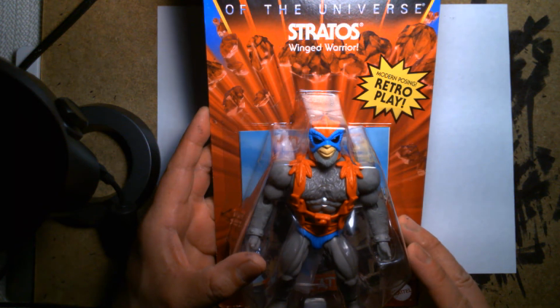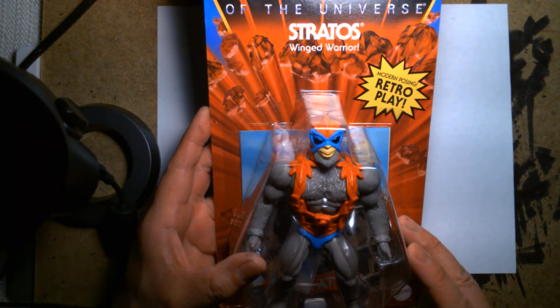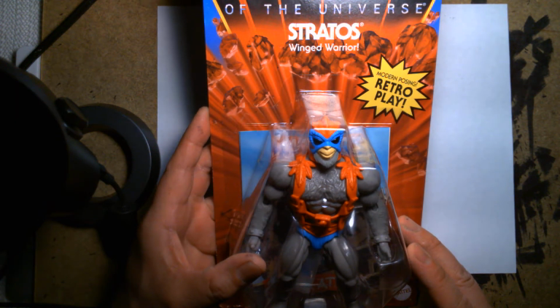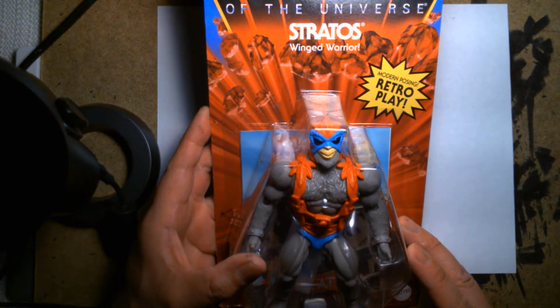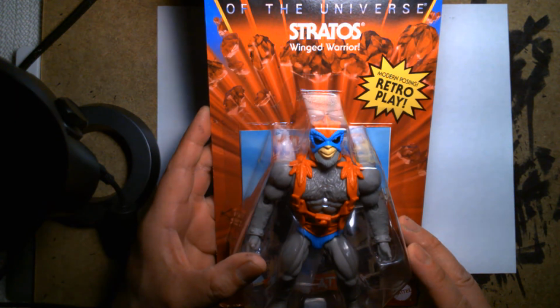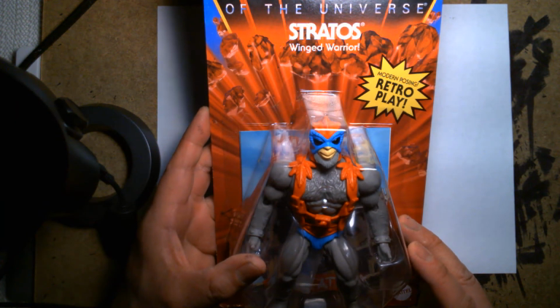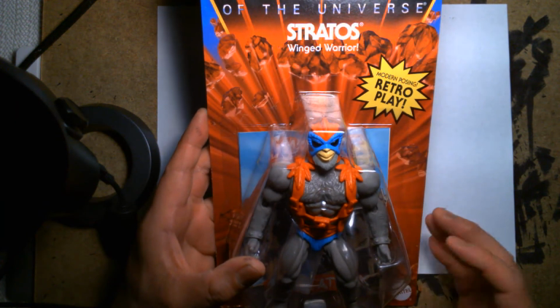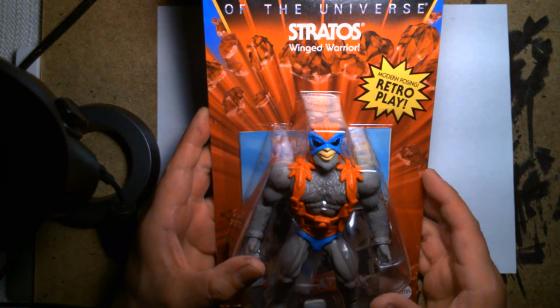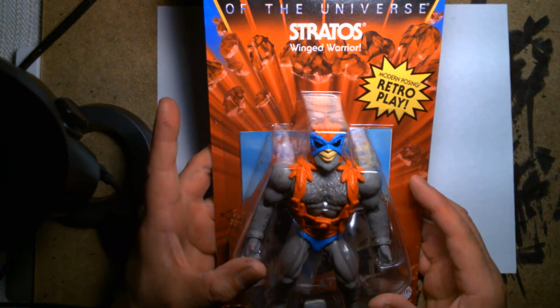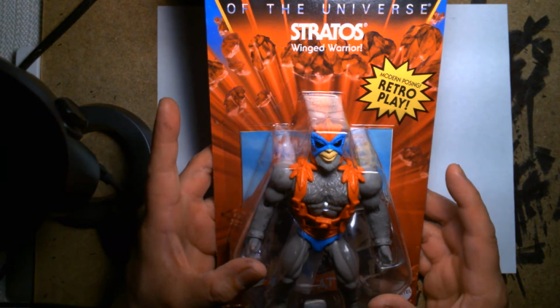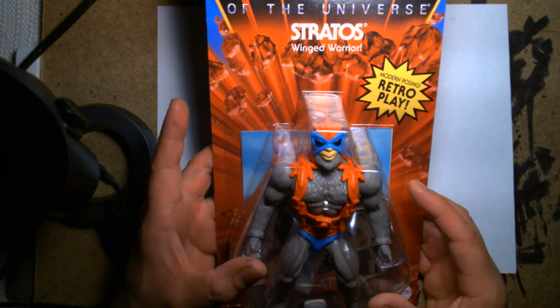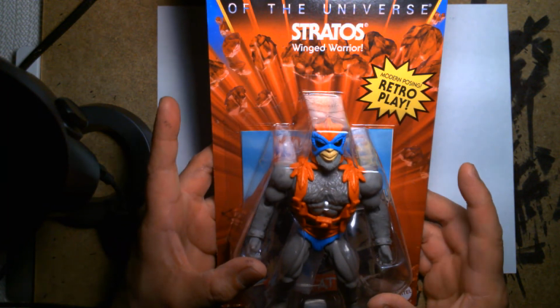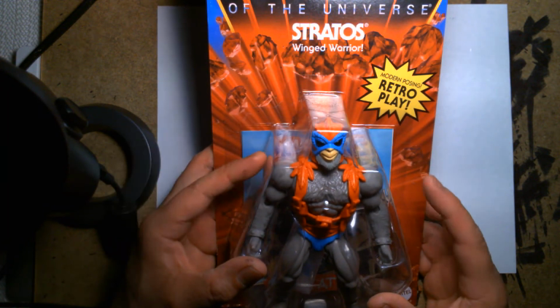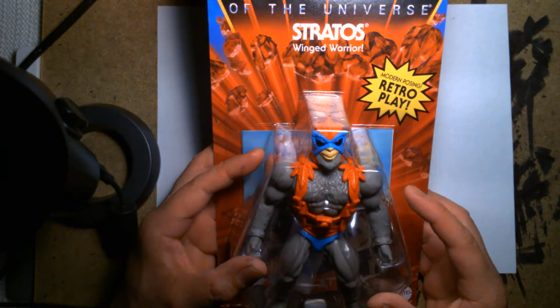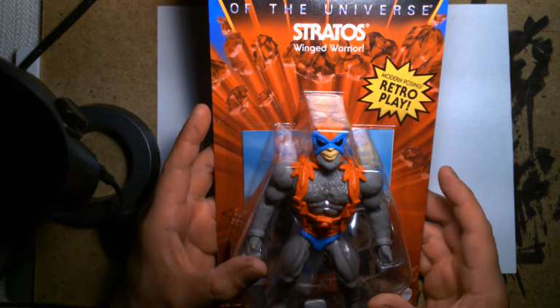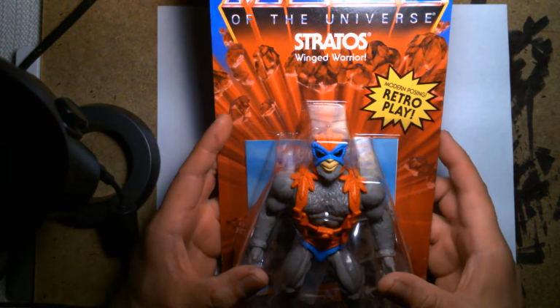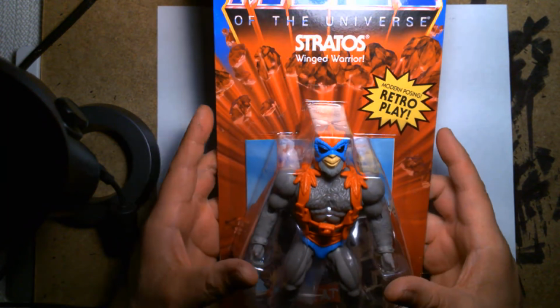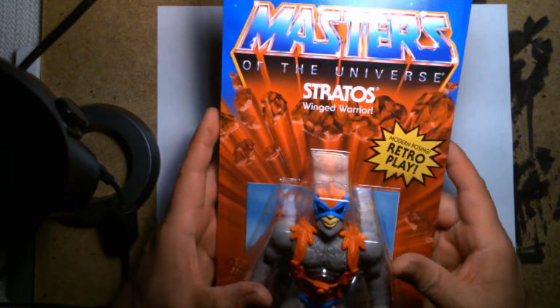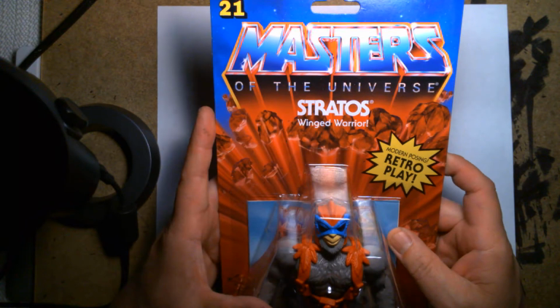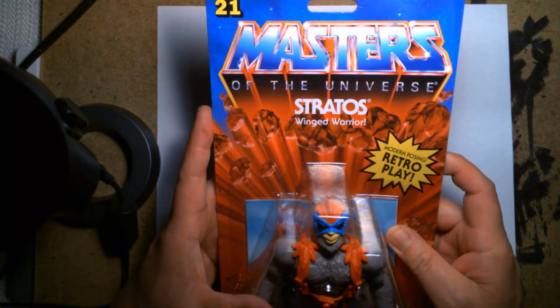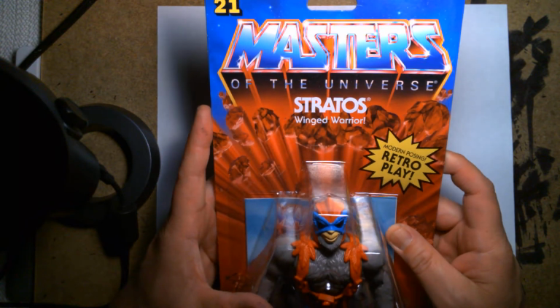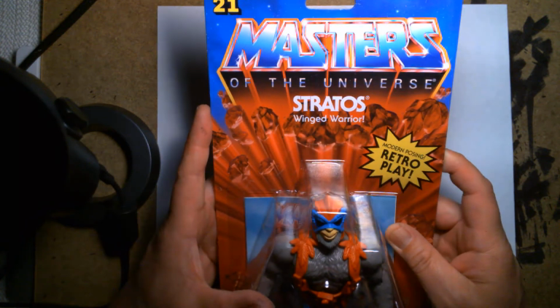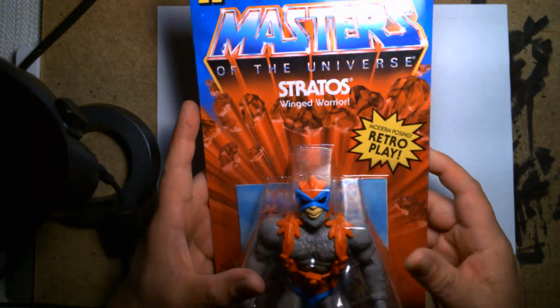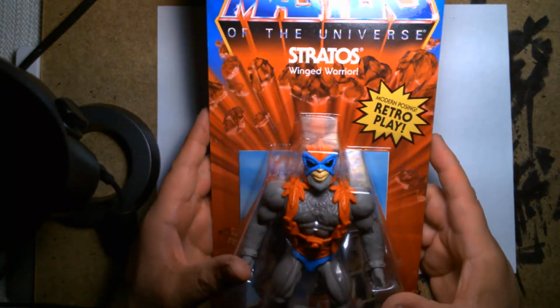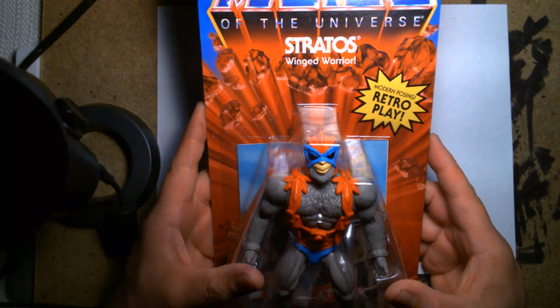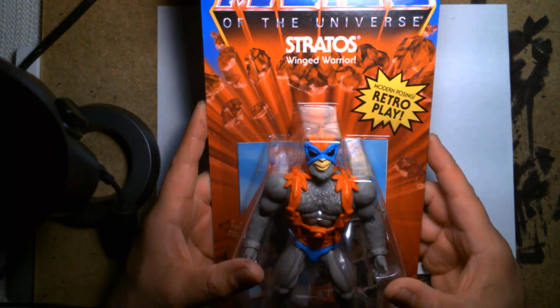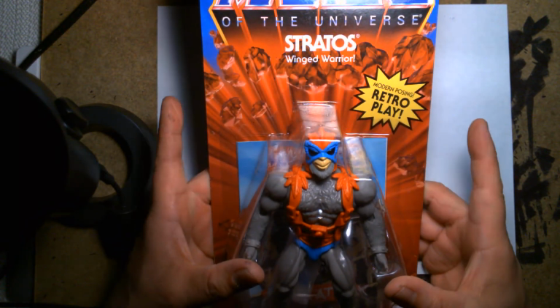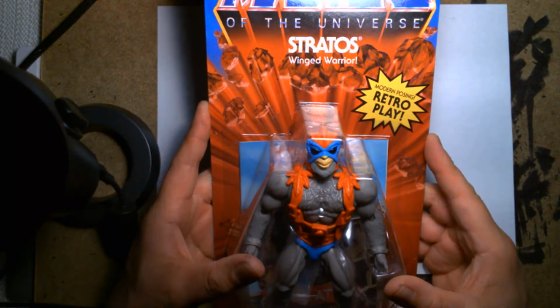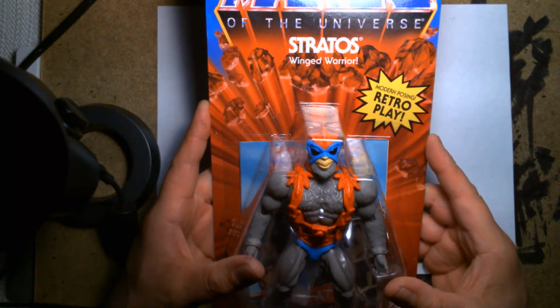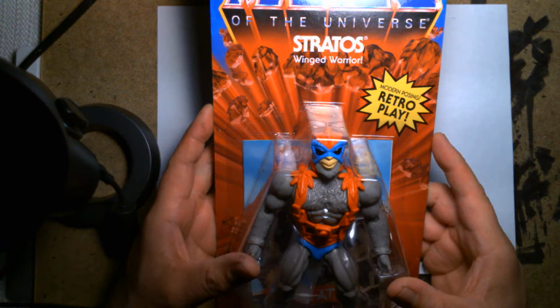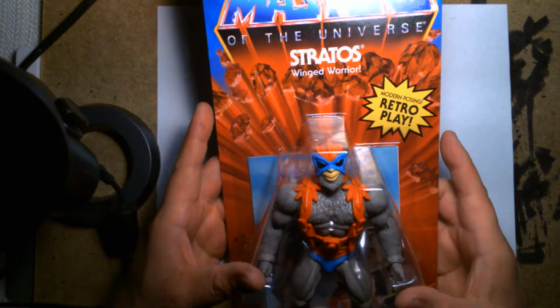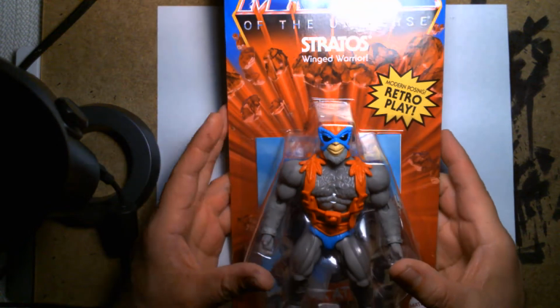Welcome back, it's me Lou, and today we're gonna do a little bit of an unboxing and toy review. We're looking at the Masters of the Universe Stratos action figure.